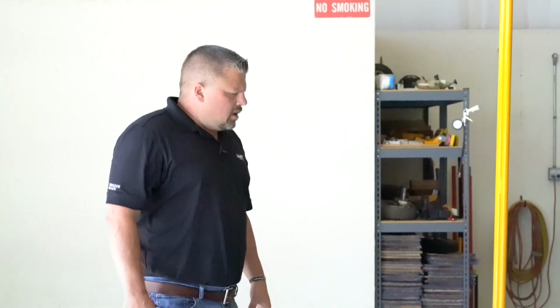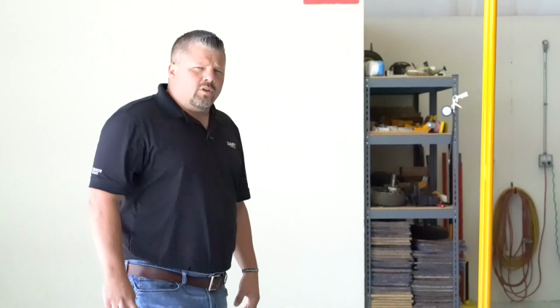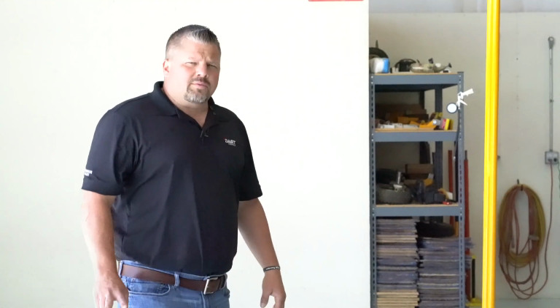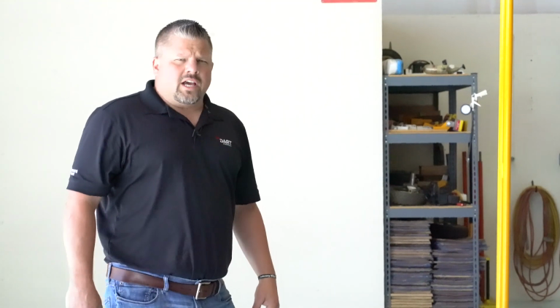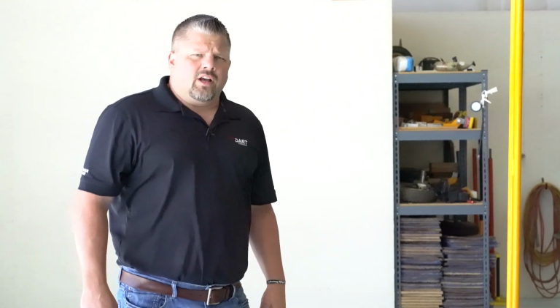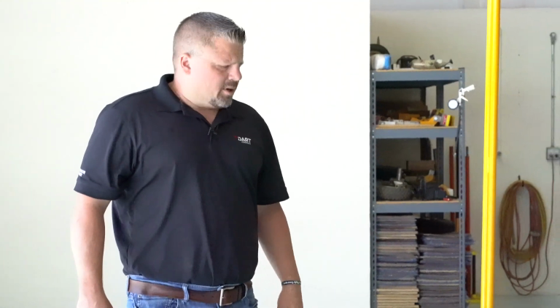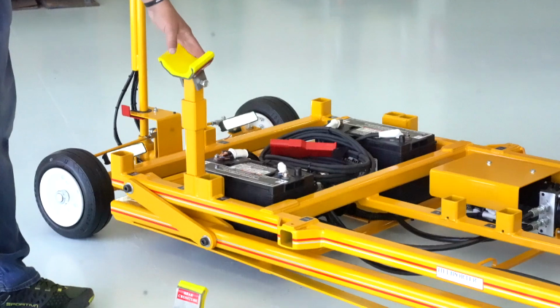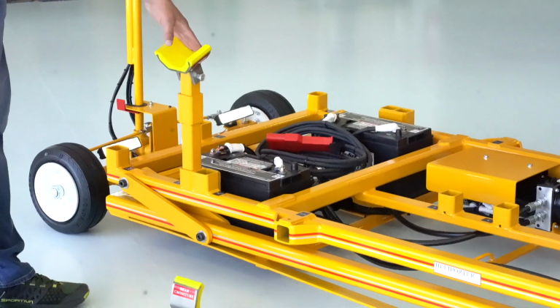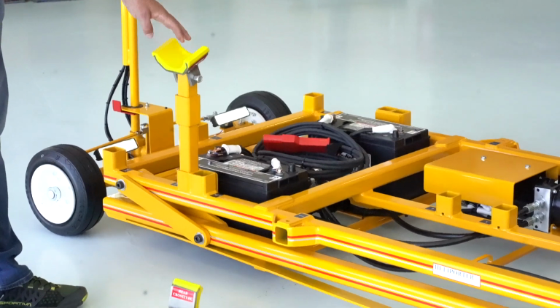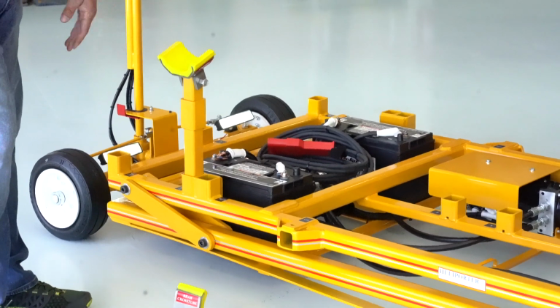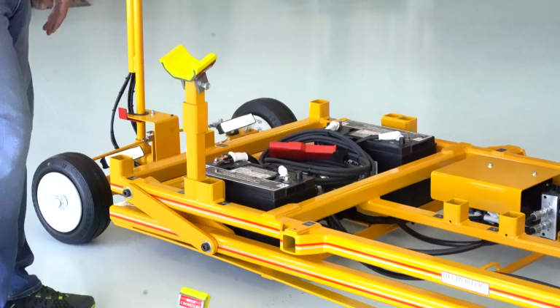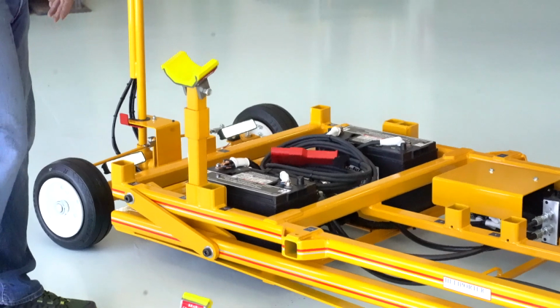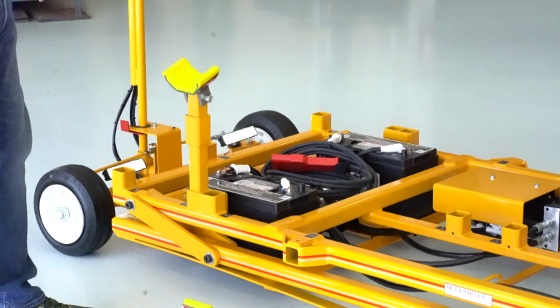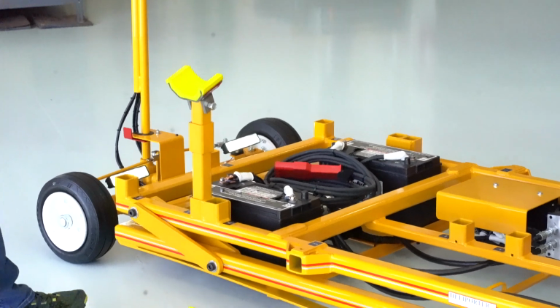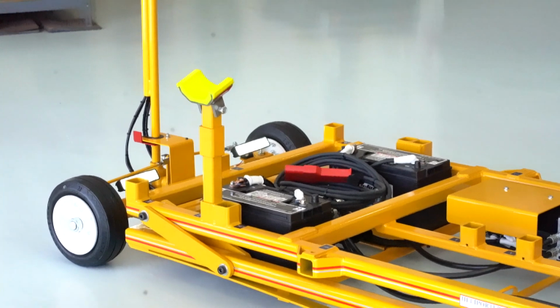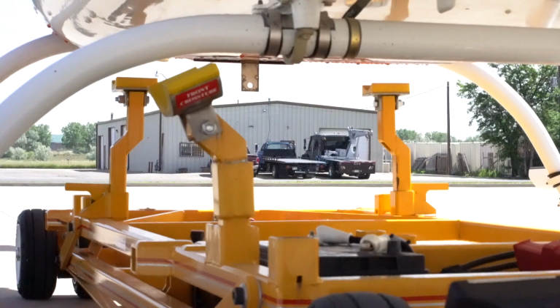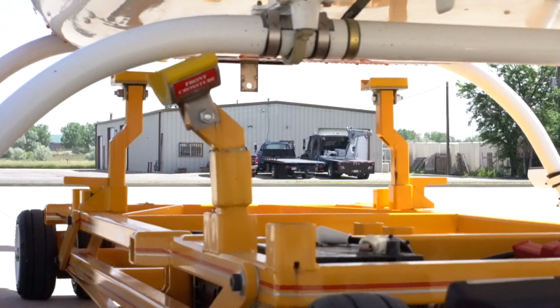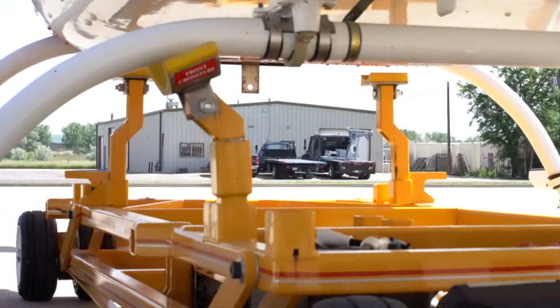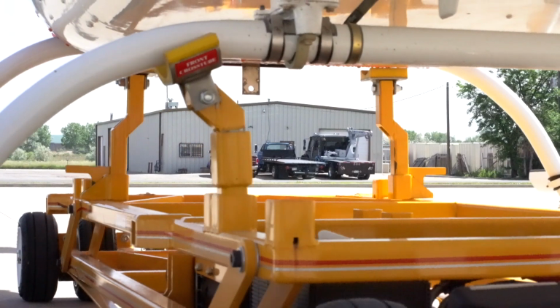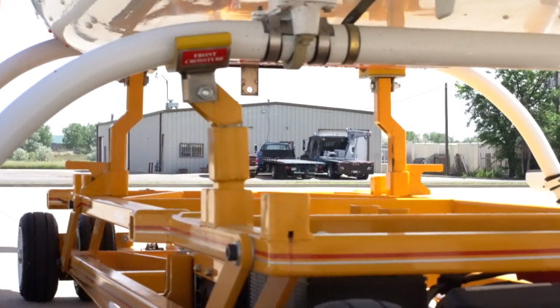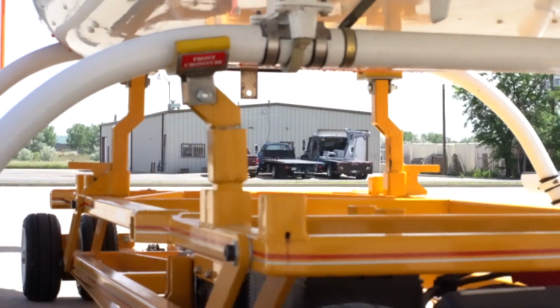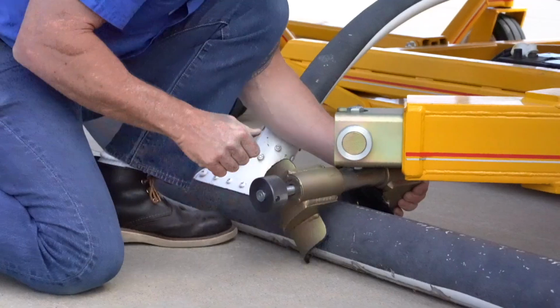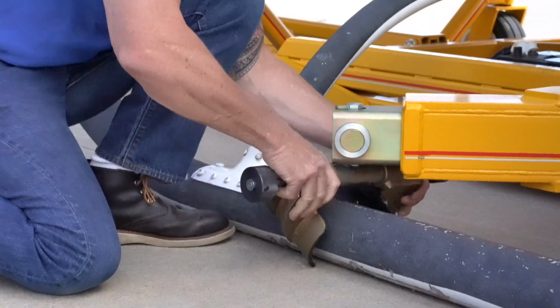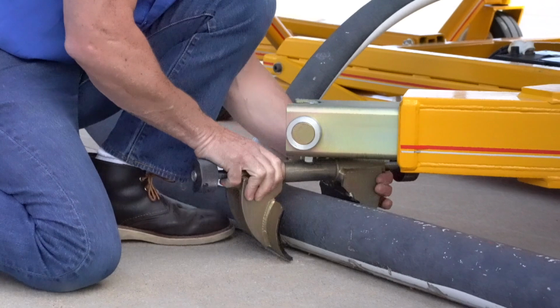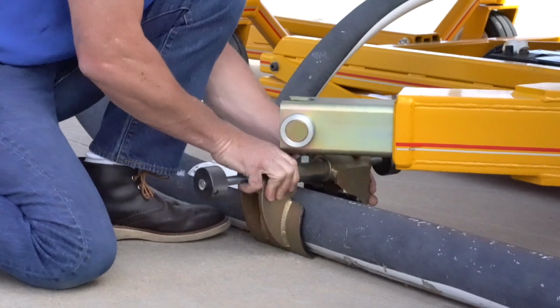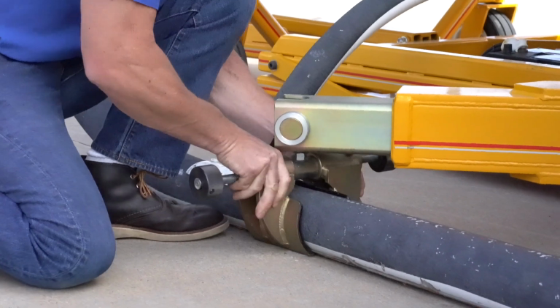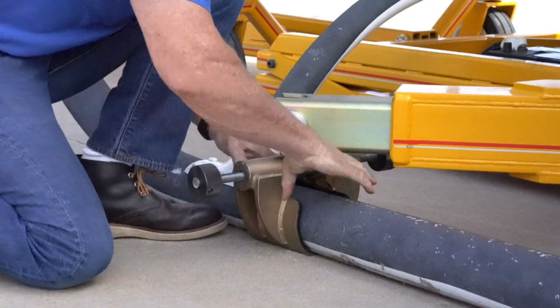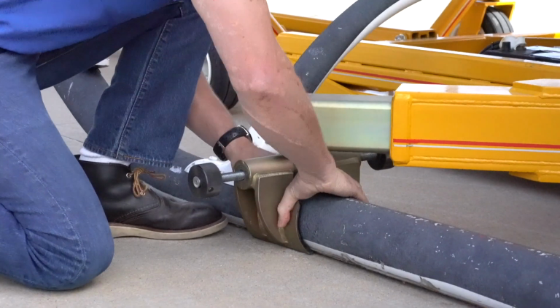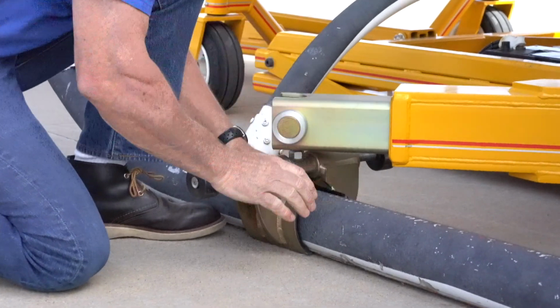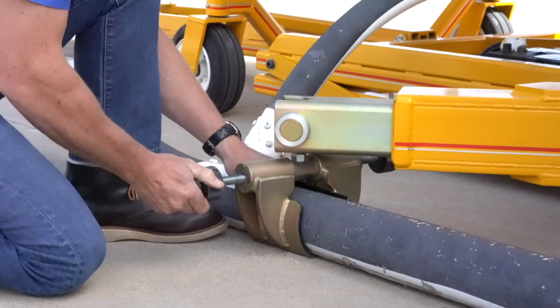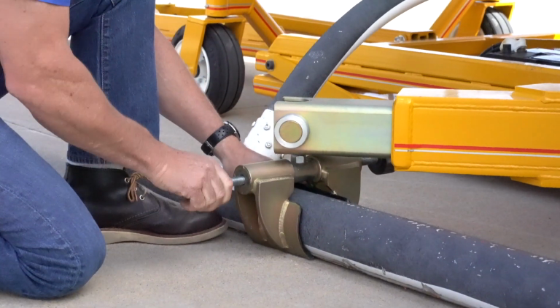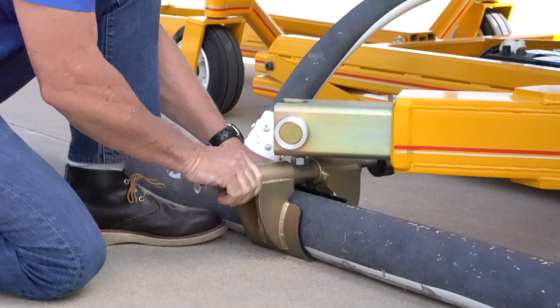You have two different options to attach into your helicopter. The first one is to push up on your cross tubes using a polyurethane lined saddle, or you can clamp down onto your skid tubes and attach there for lifting.